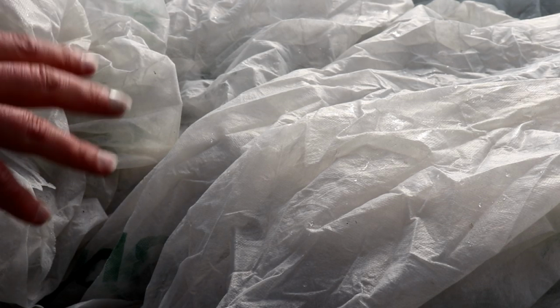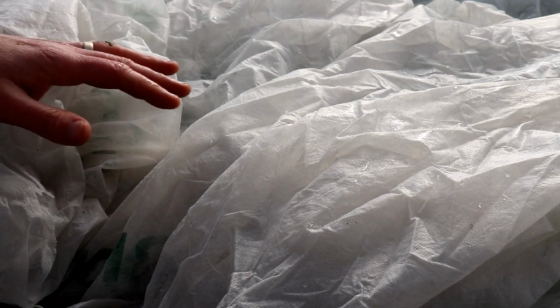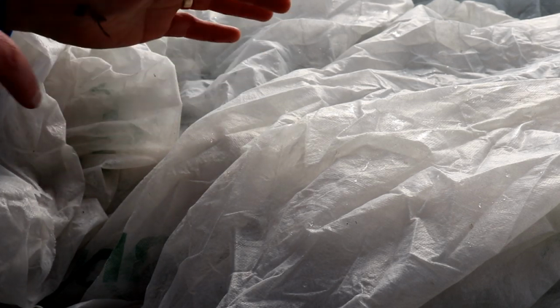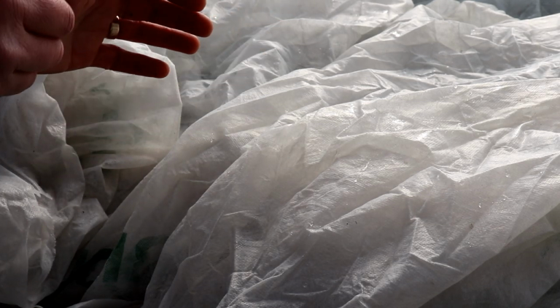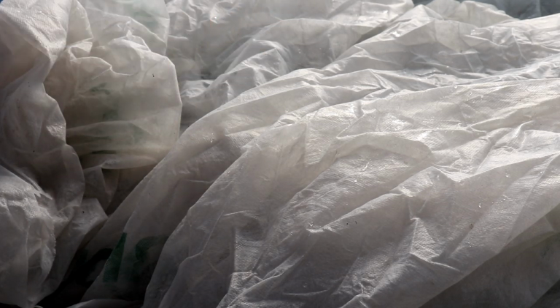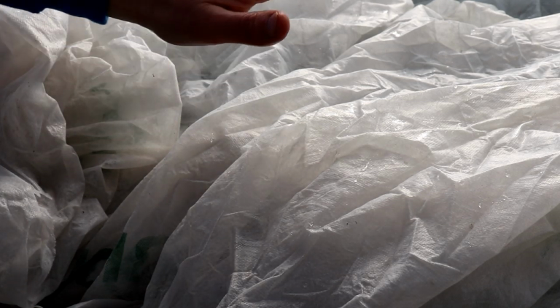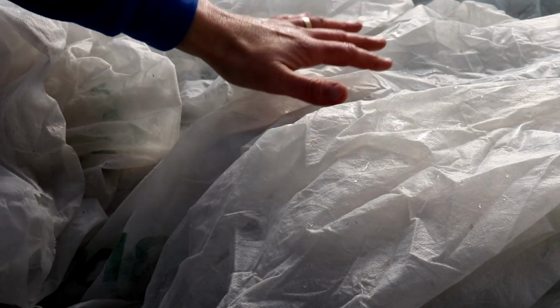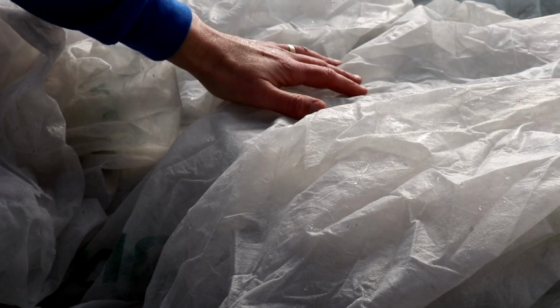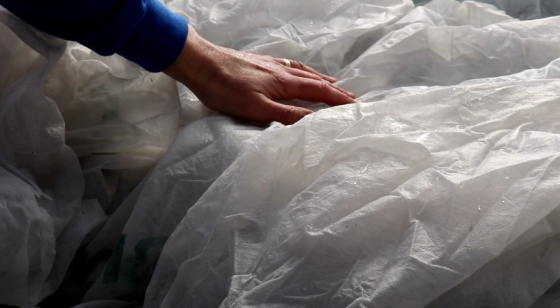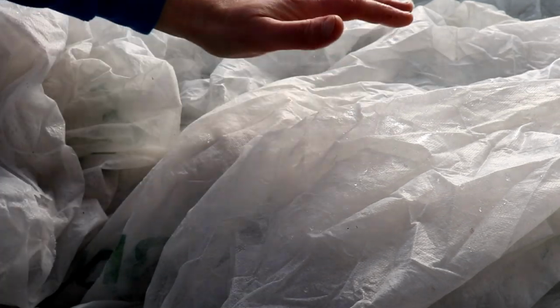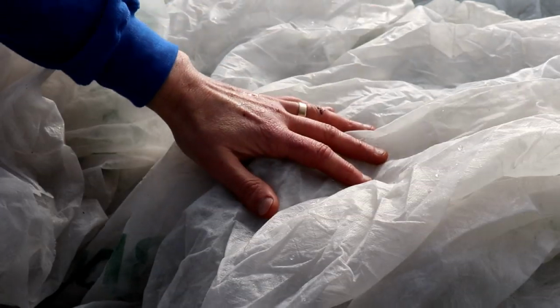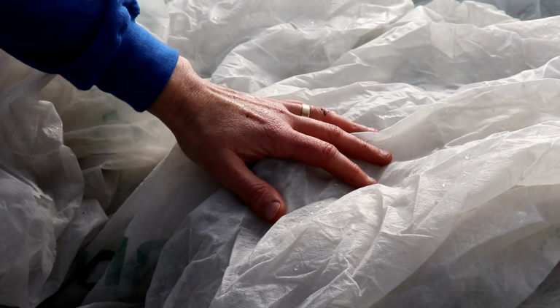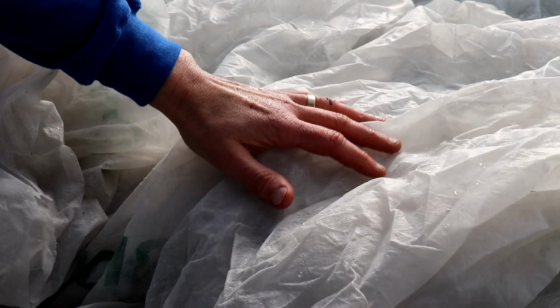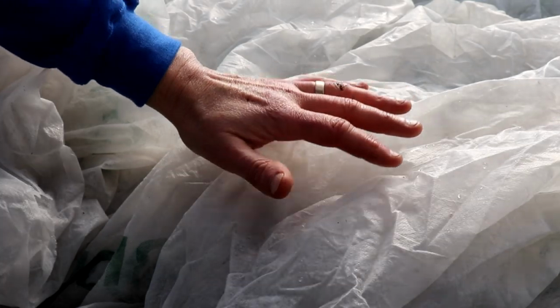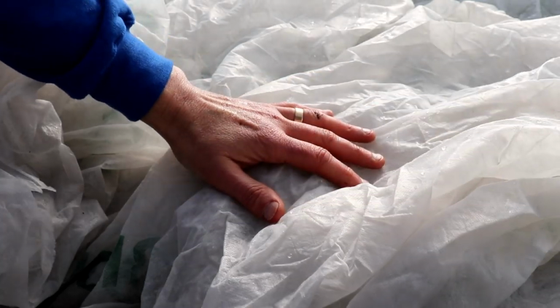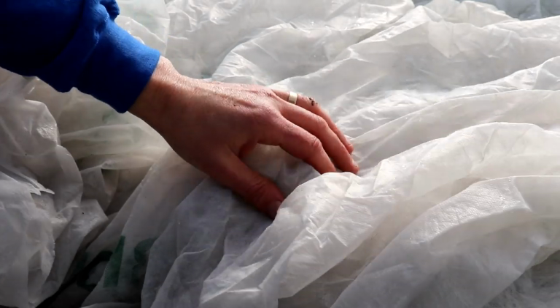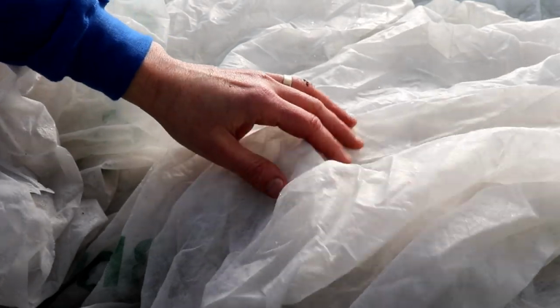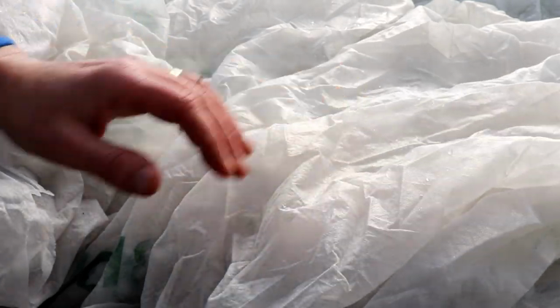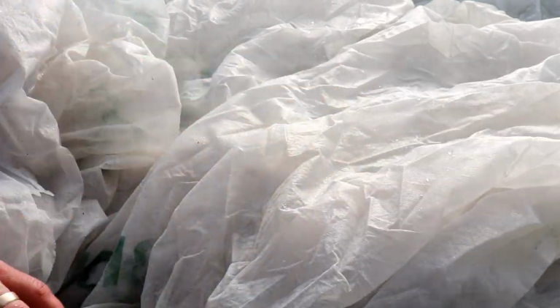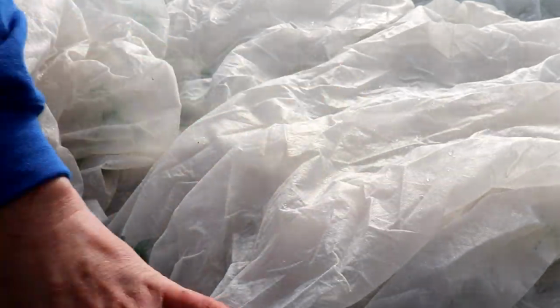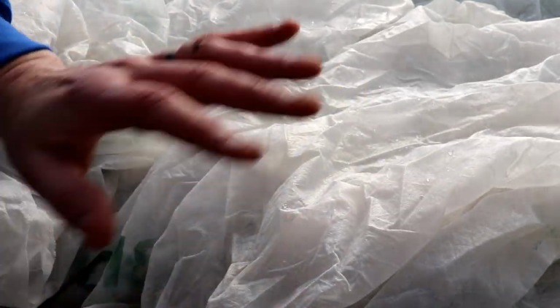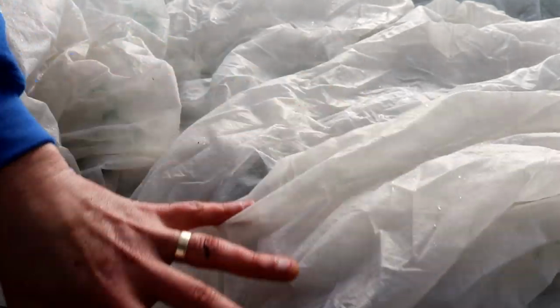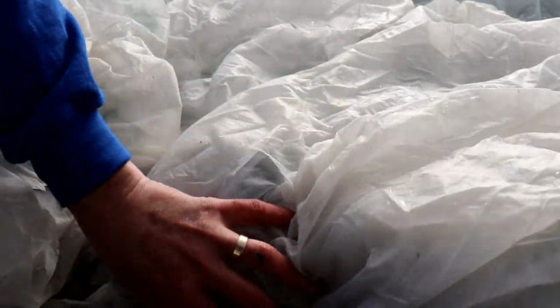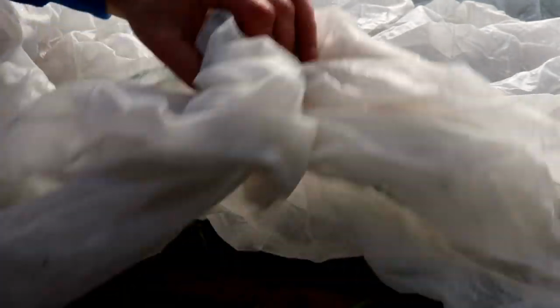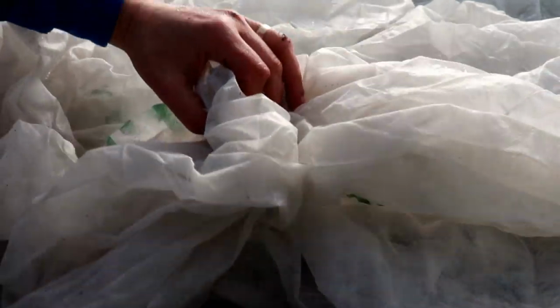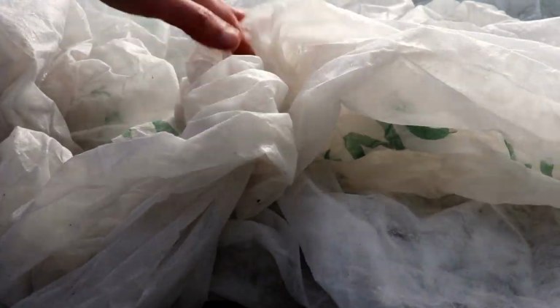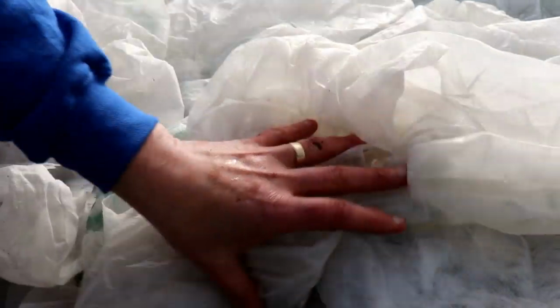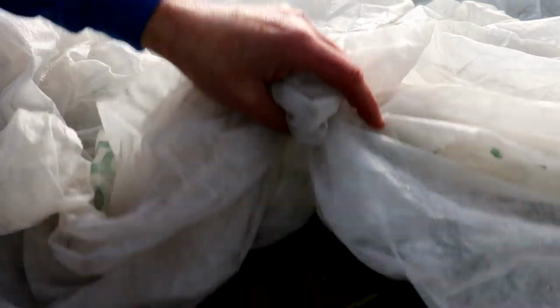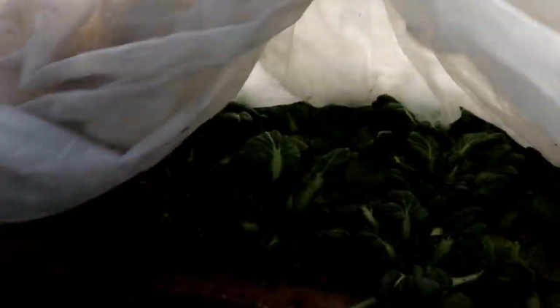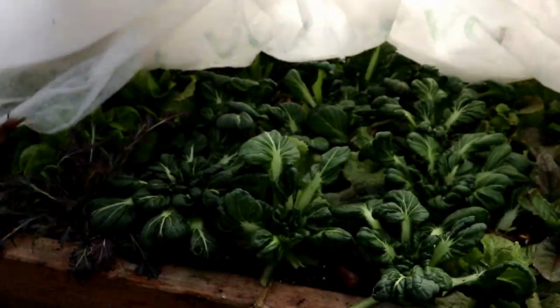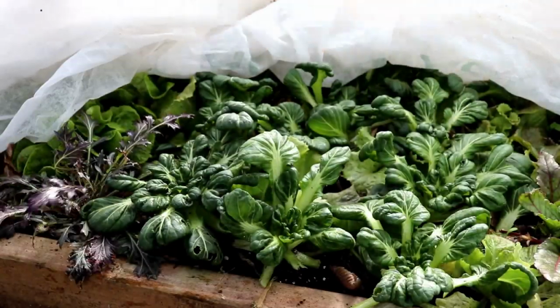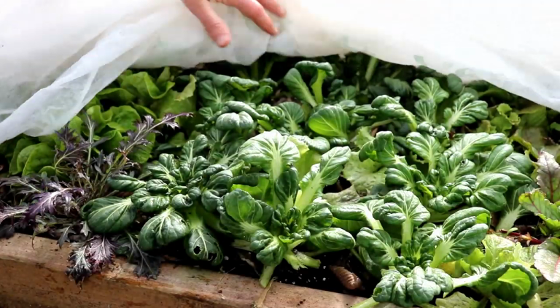As I mentioned in my last video, I added a third layer of cover in preparation for the extreme cold that we're having, and this is Agribon row cover. Let's remove it and take a look at how our crops are doing.